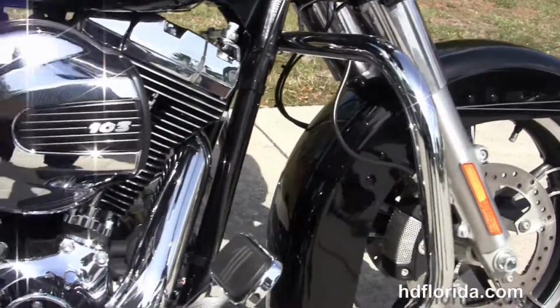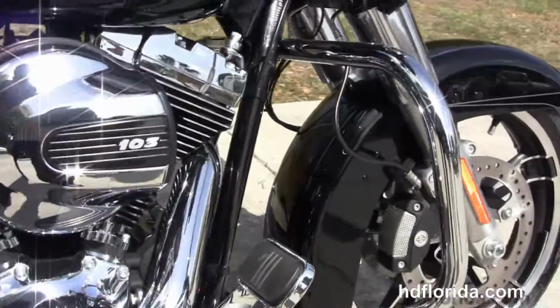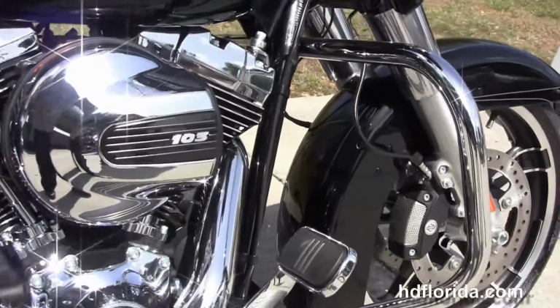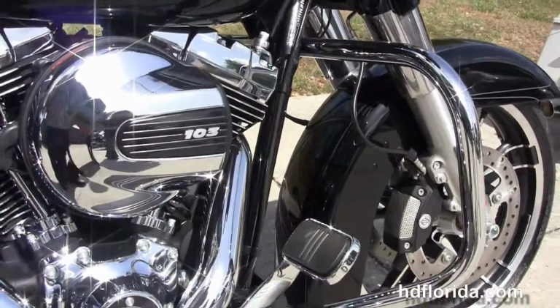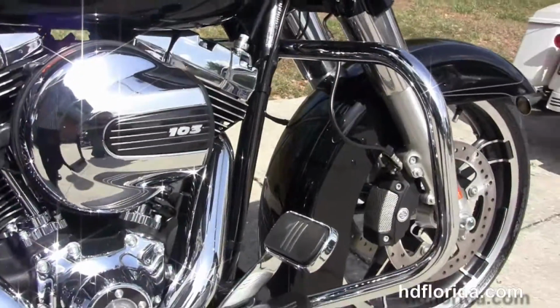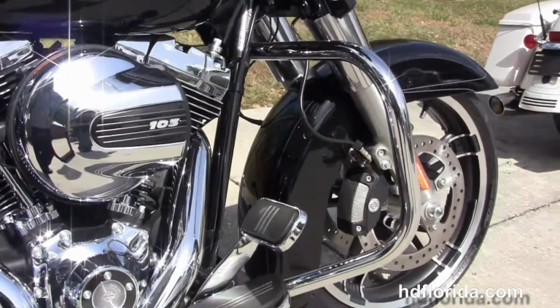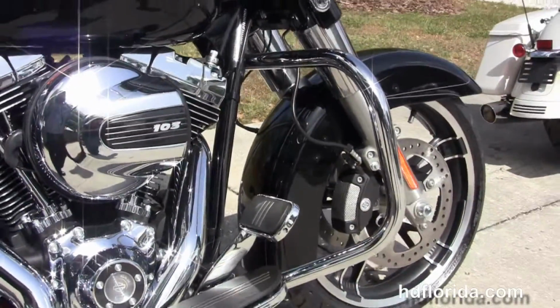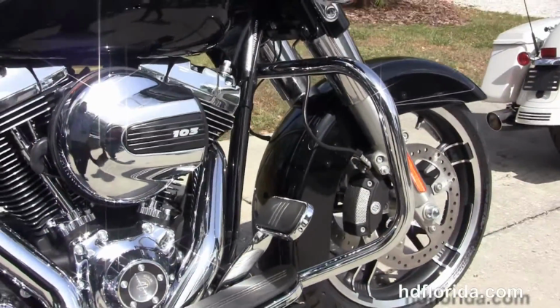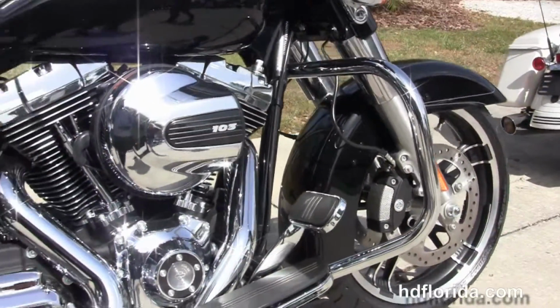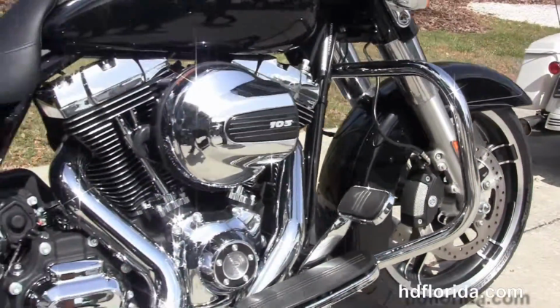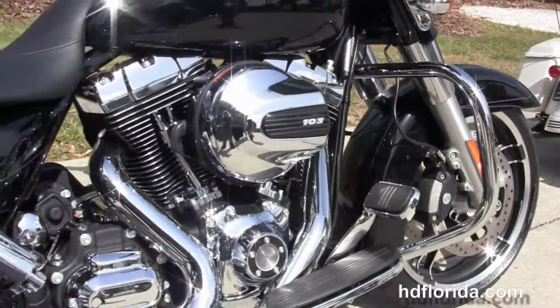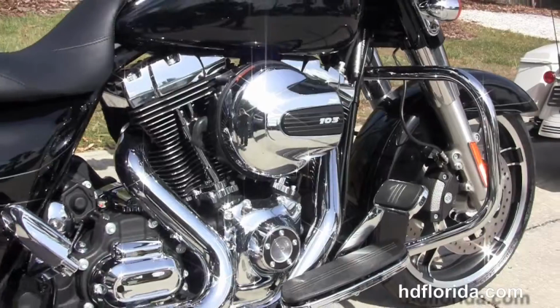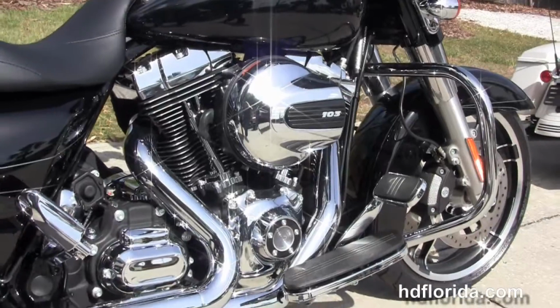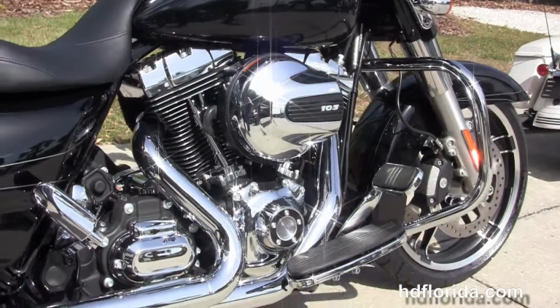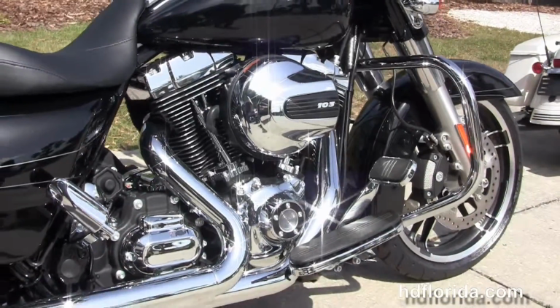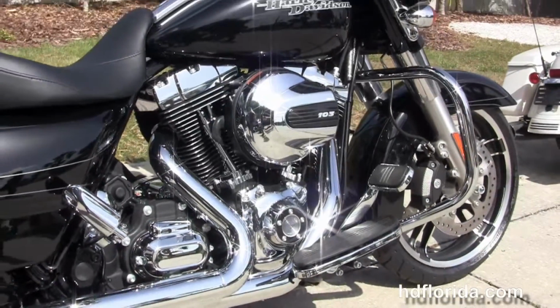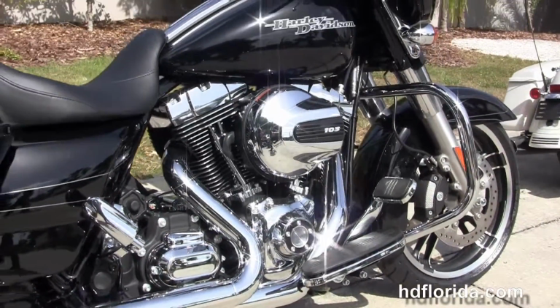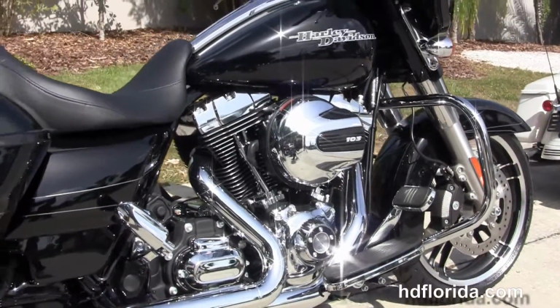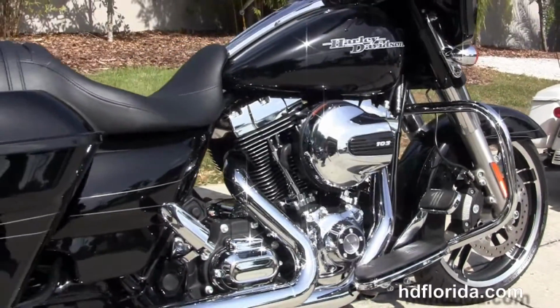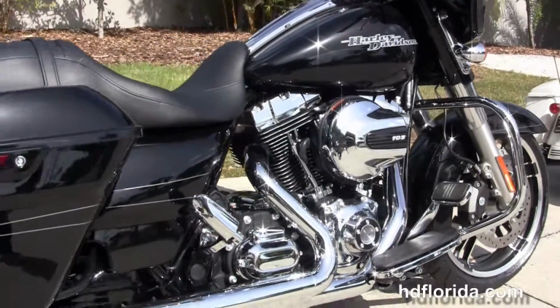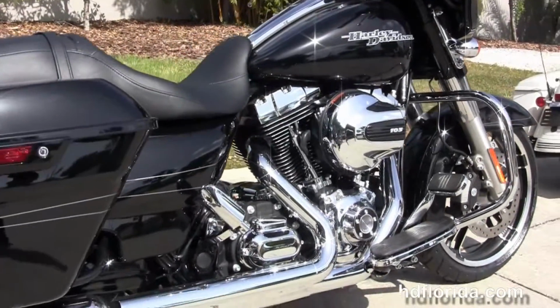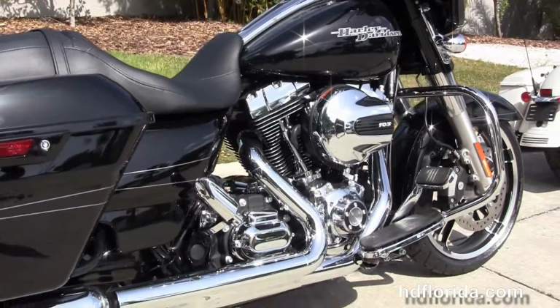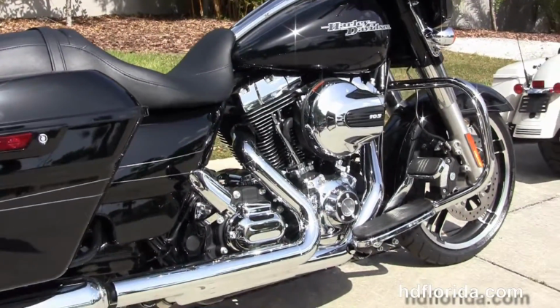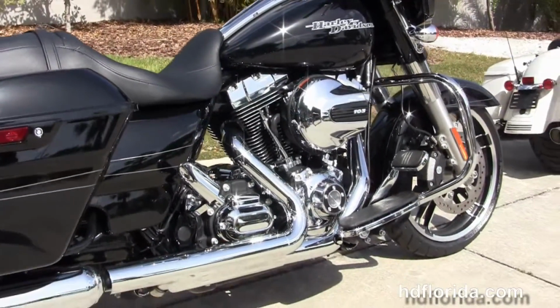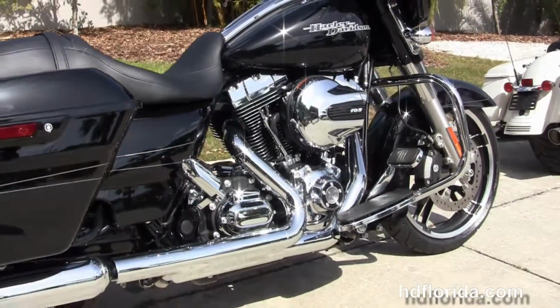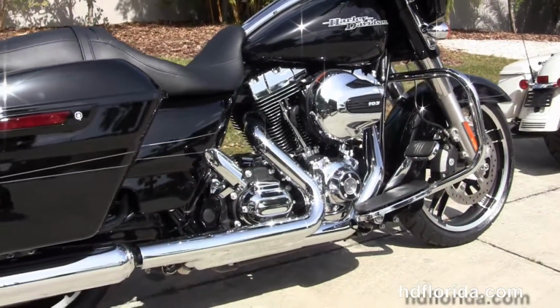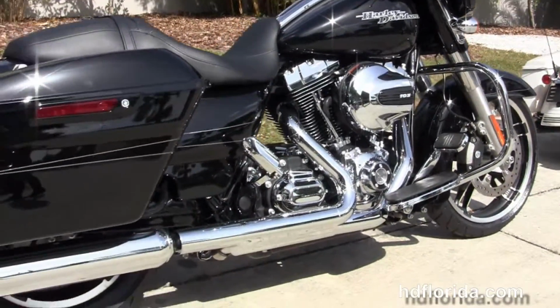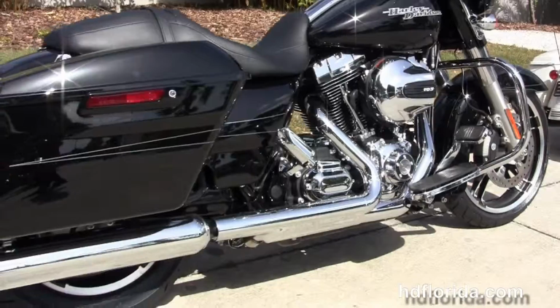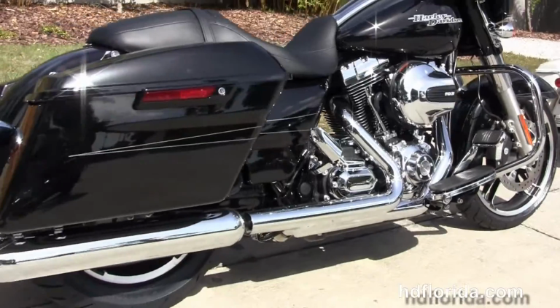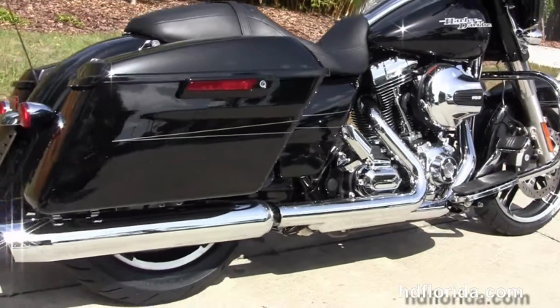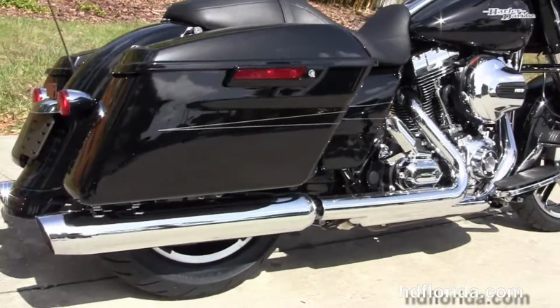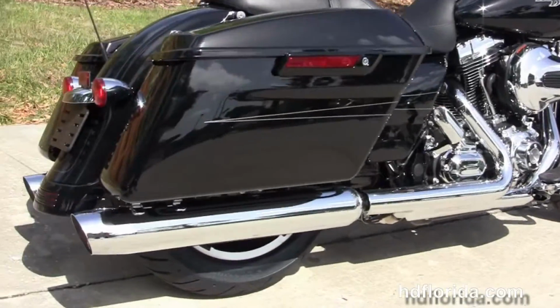There's a color match fairing skirt and the chrome engine guard. It's got a rubber mounted, air cooled, high output 103 cubic inch Twin Cam engine with 6-speed transmission.